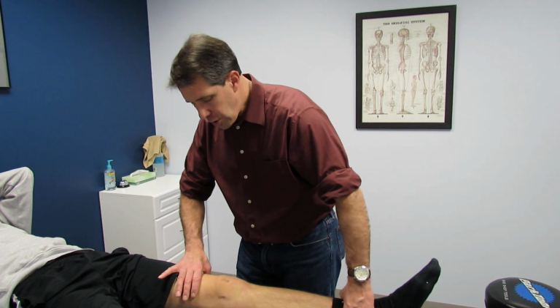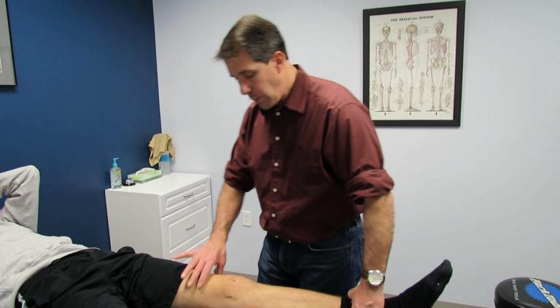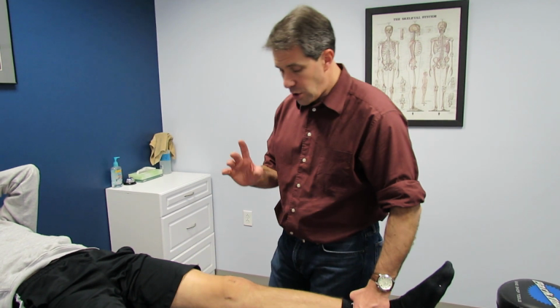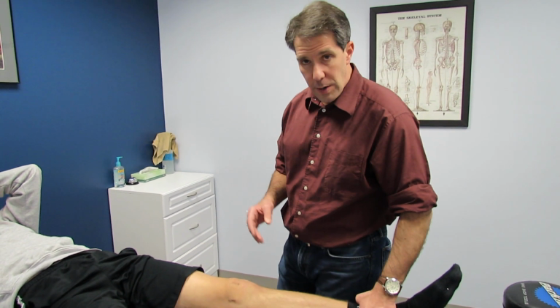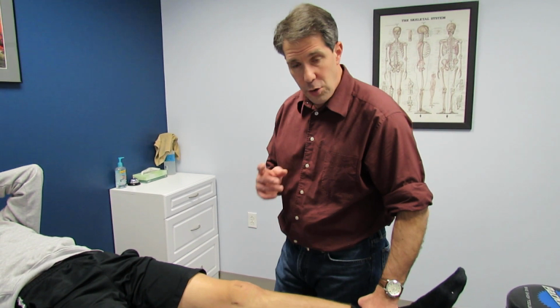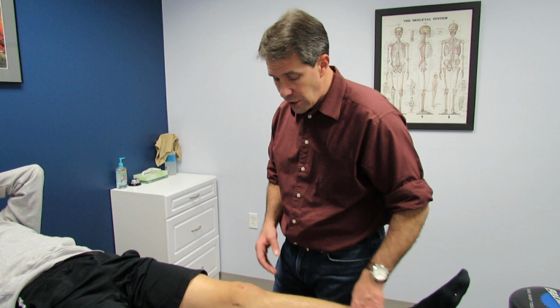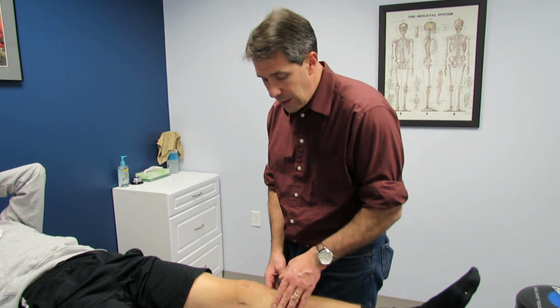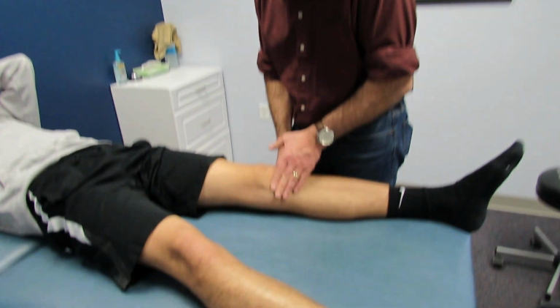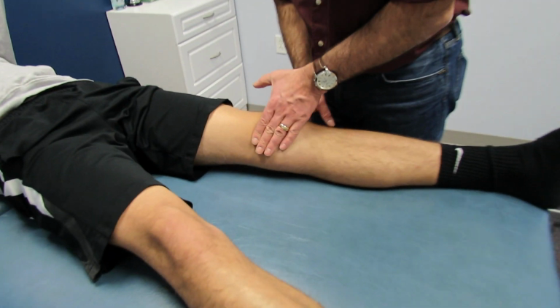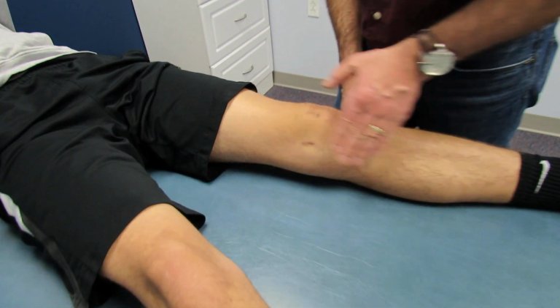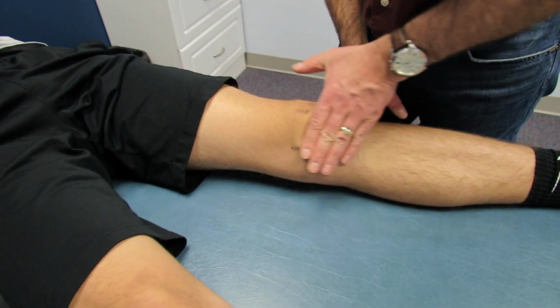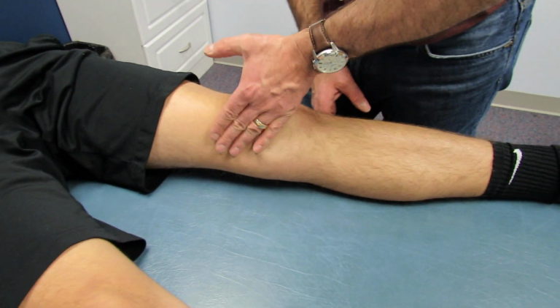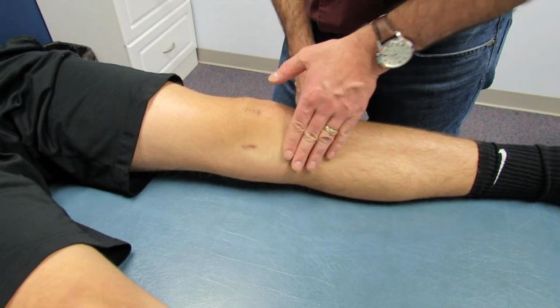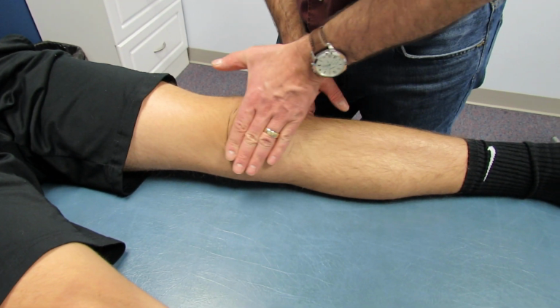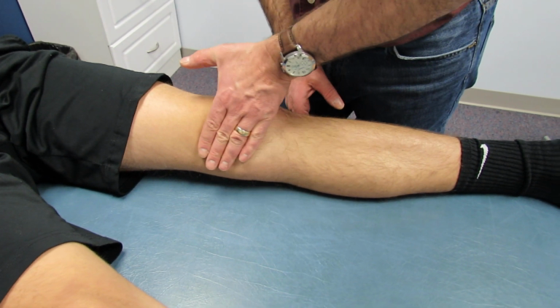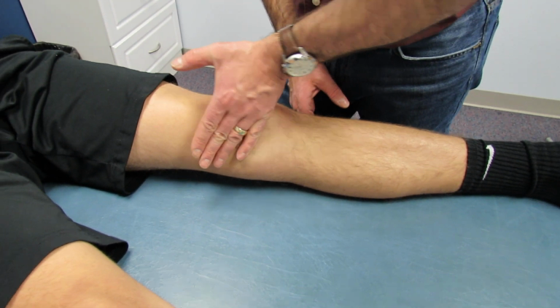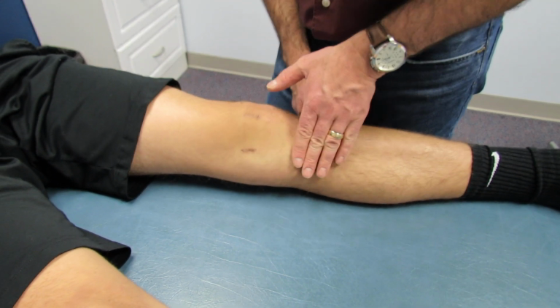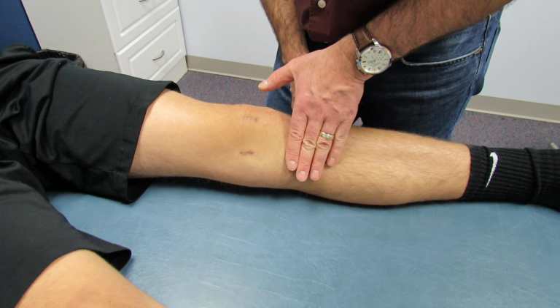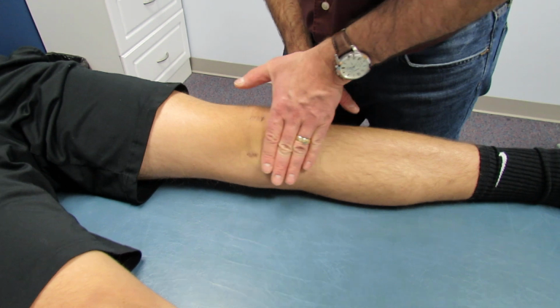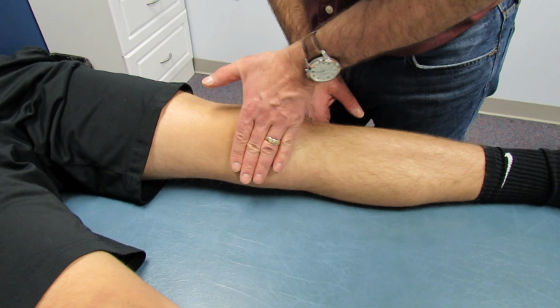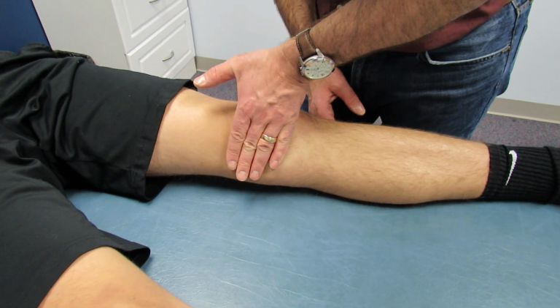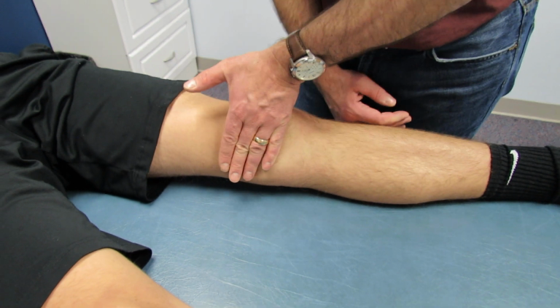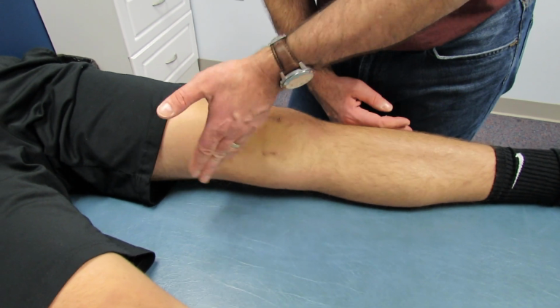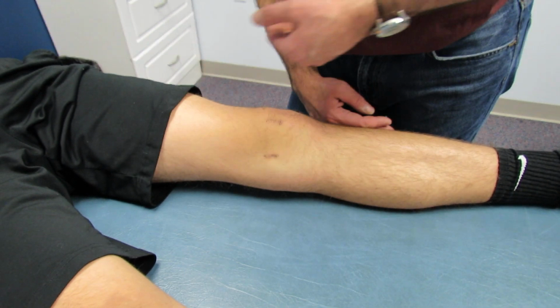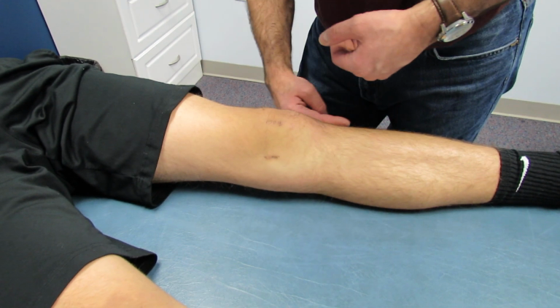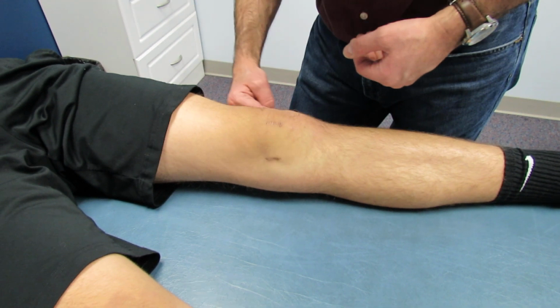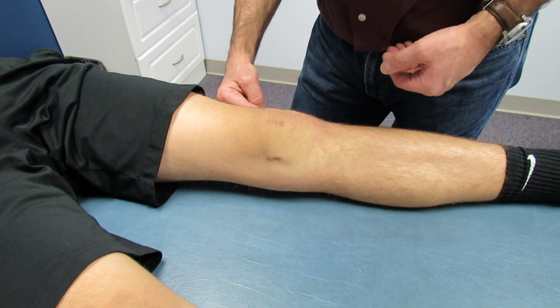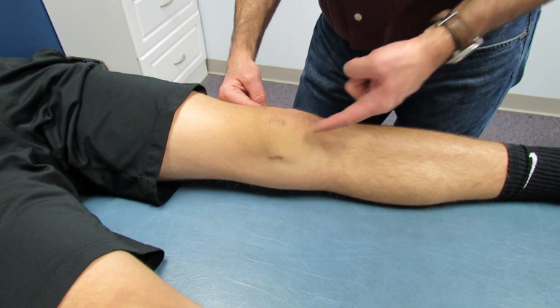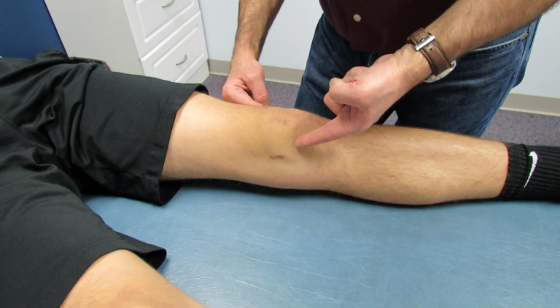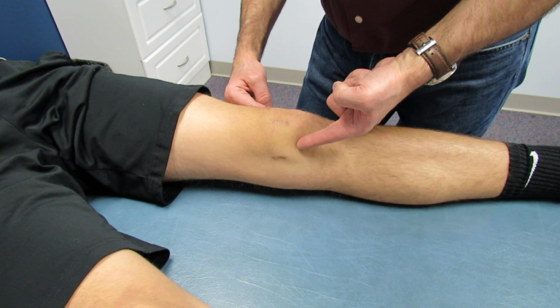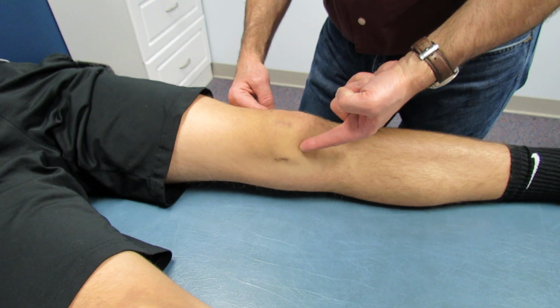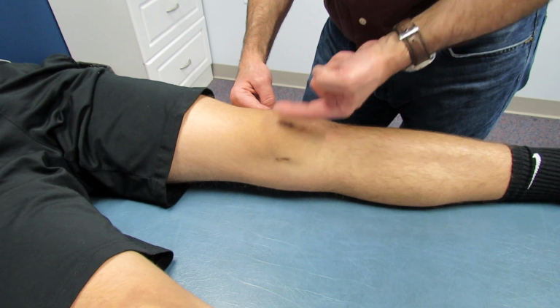So what I want to show you here is how to do a brush test. You take and milk the medial side of the knee from distal to proximal, then with the back of the other hand you push the opposite side and you can see where the effusion comes through.